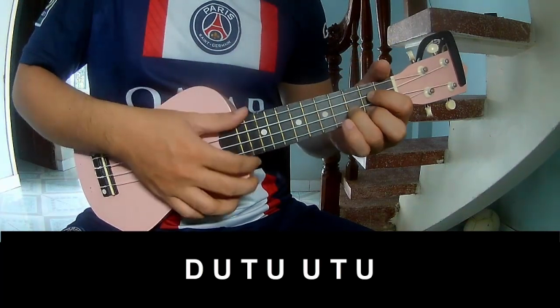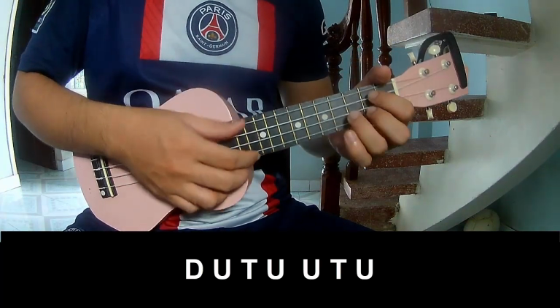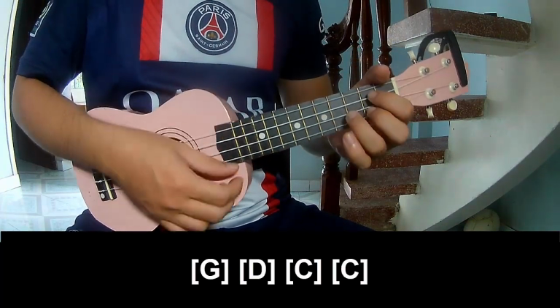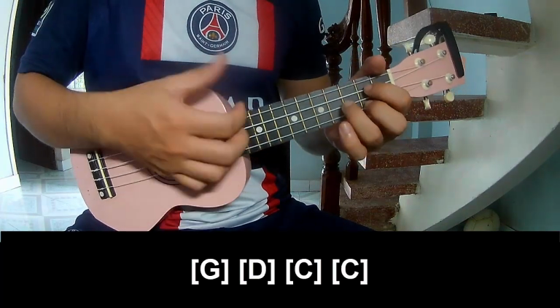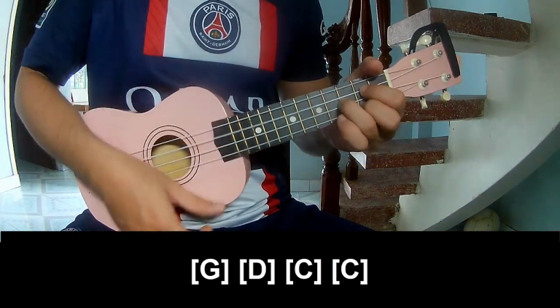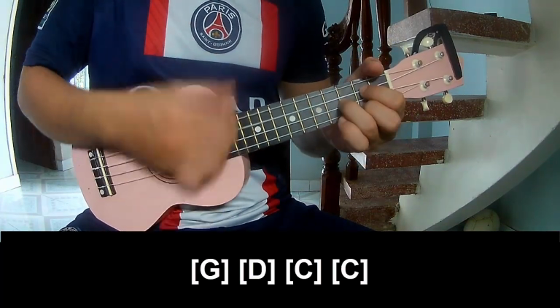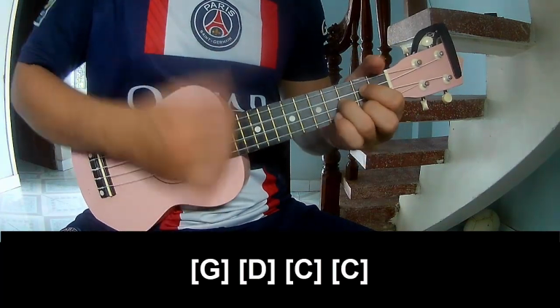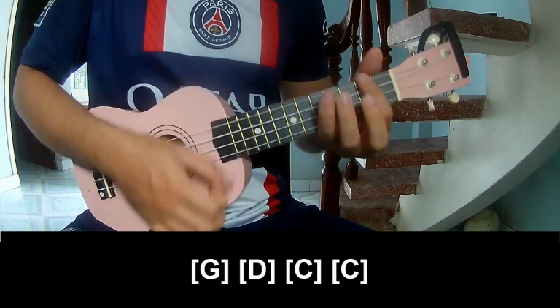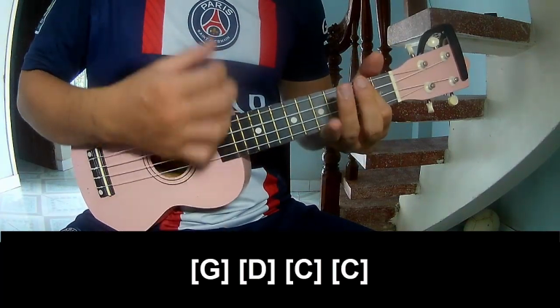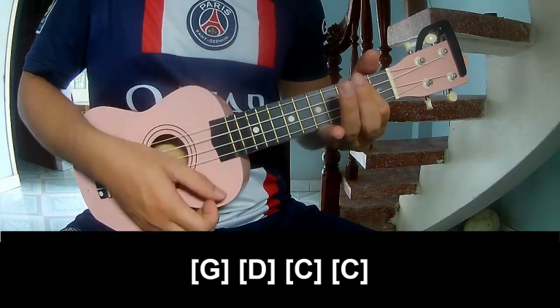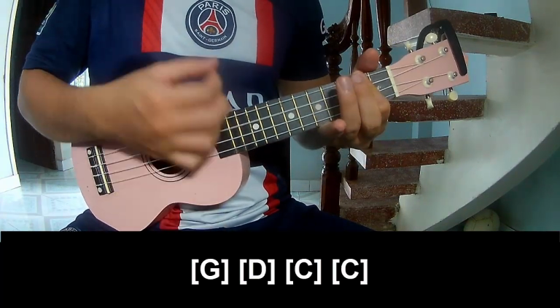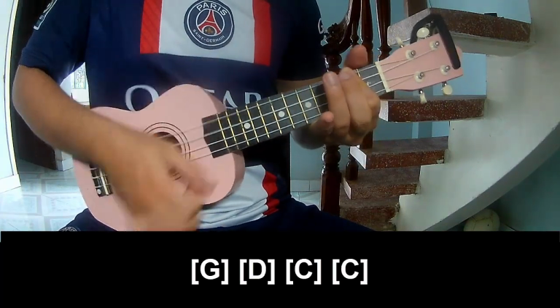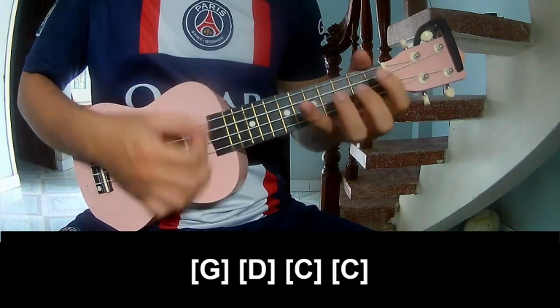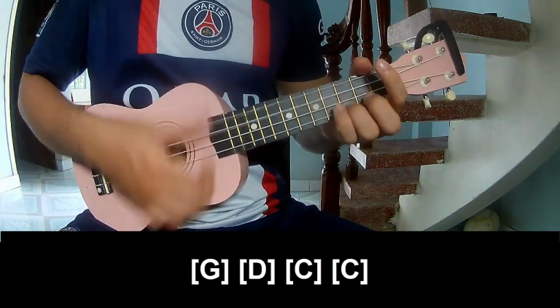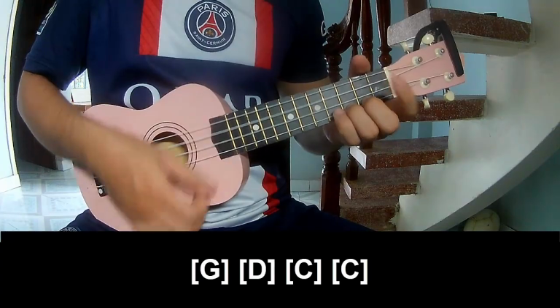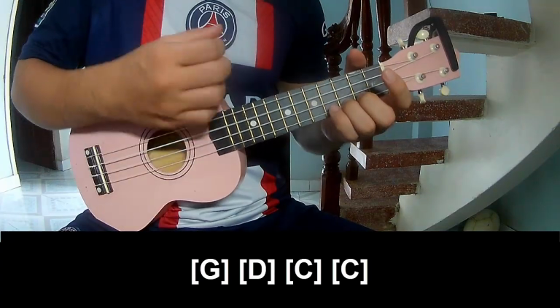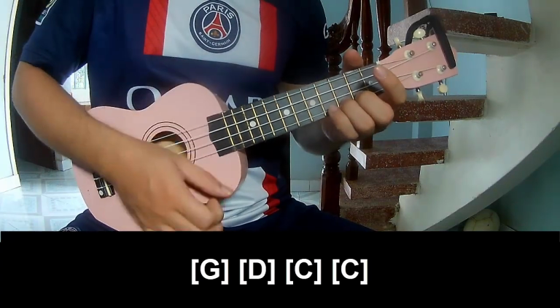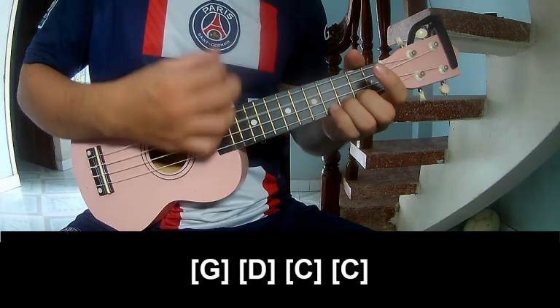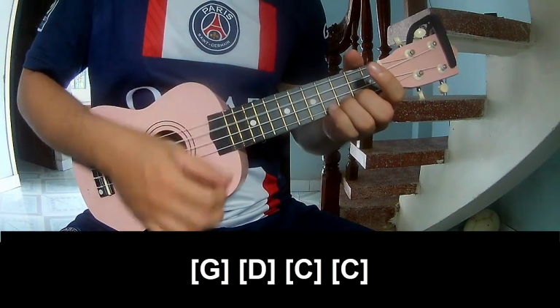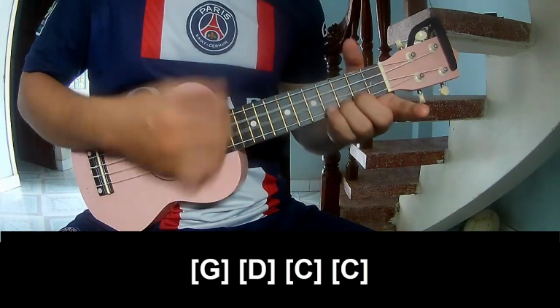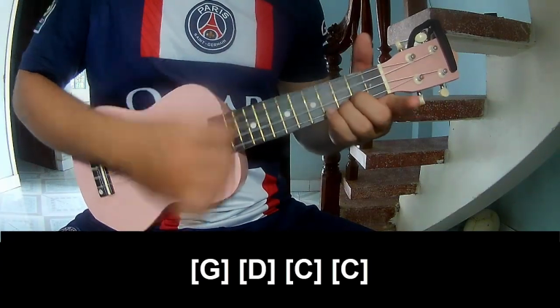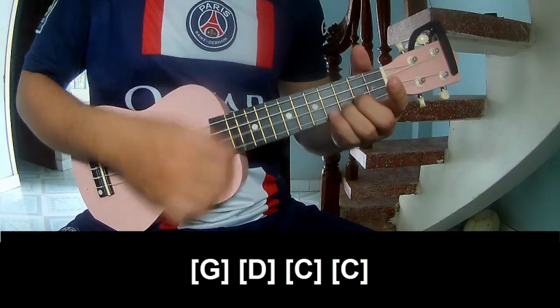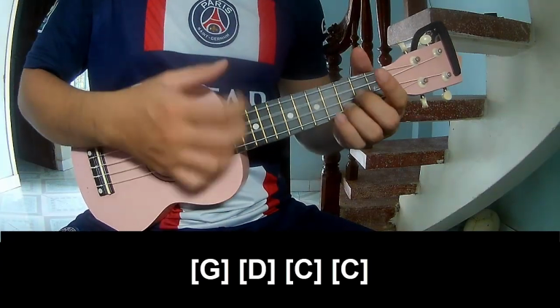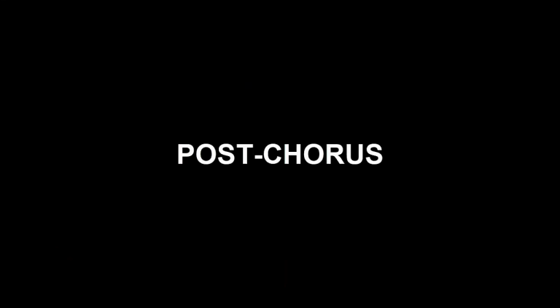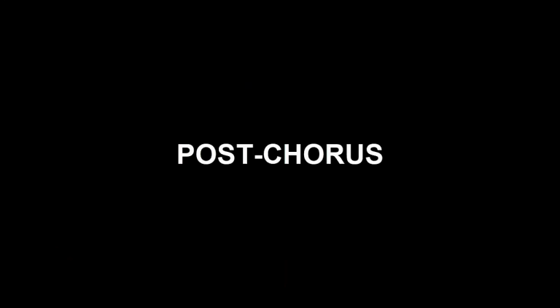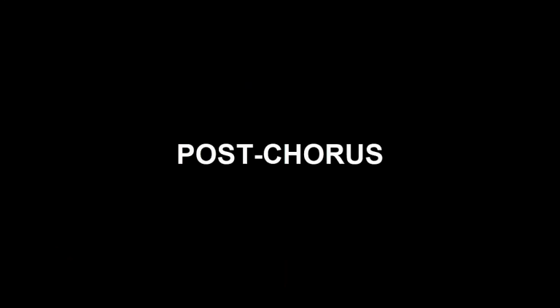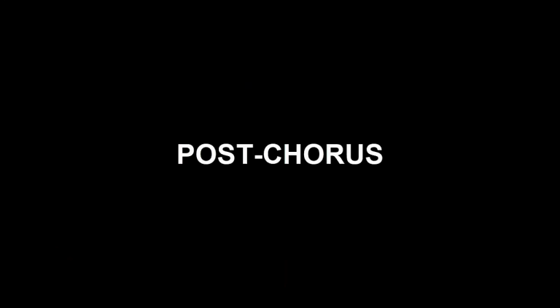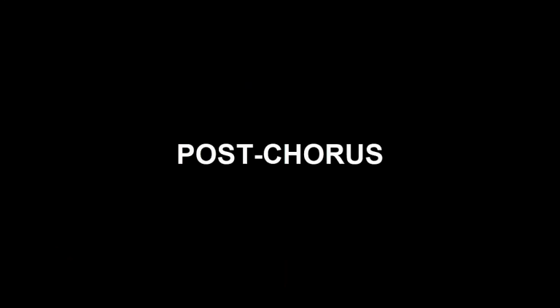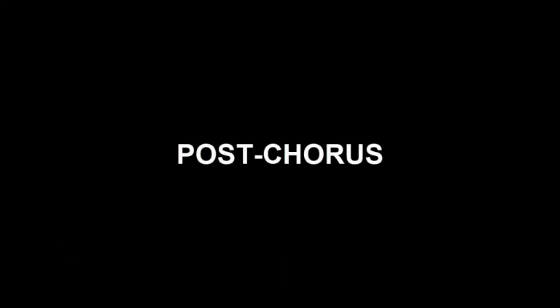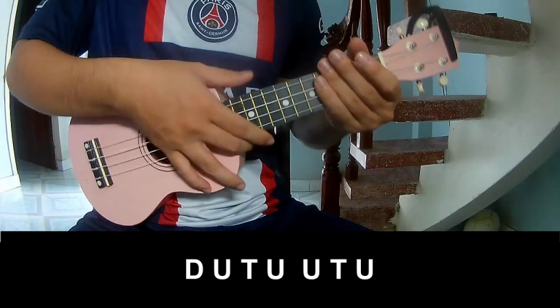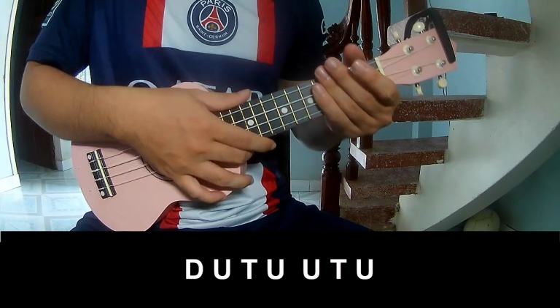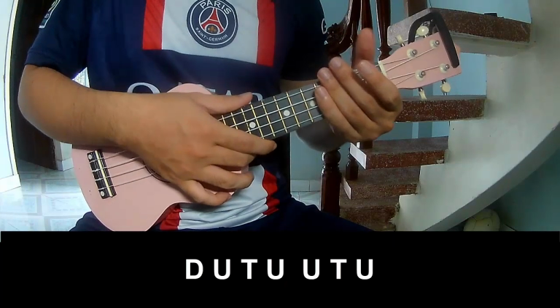And to the pre-chorus: G, E, C, C — to the post chord.